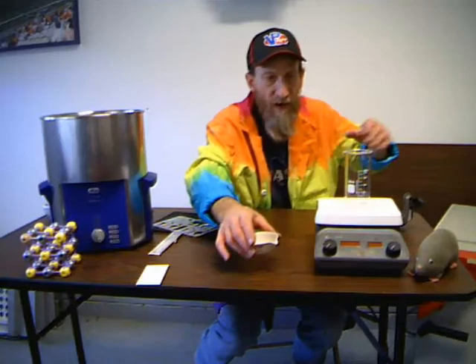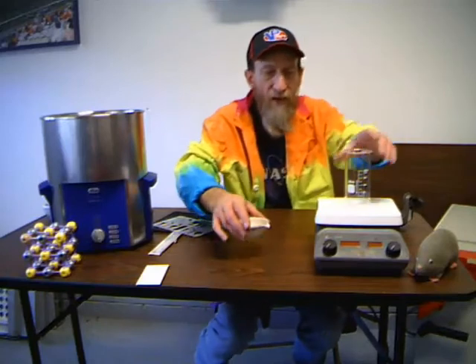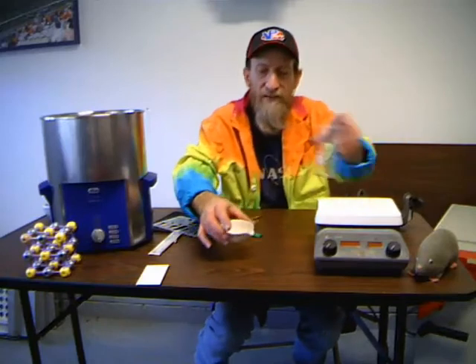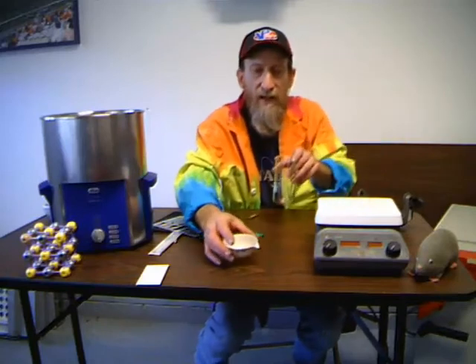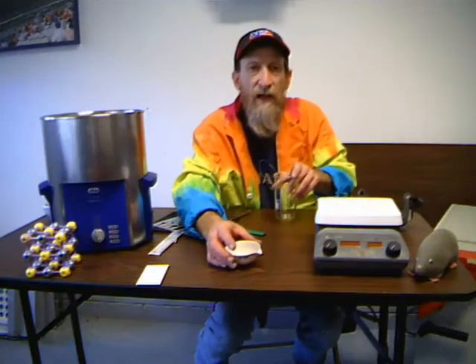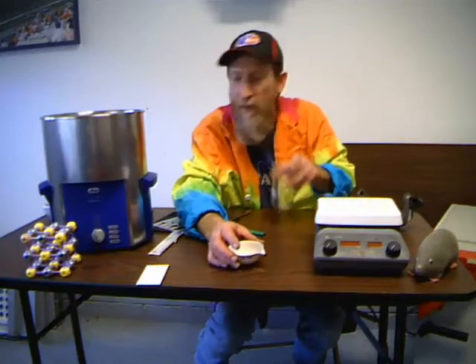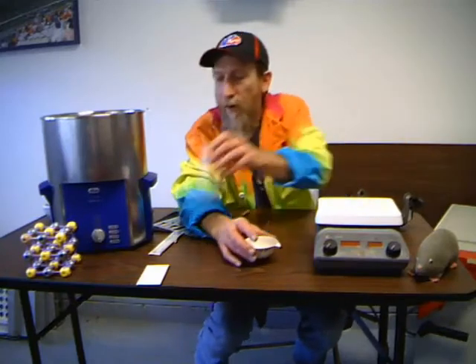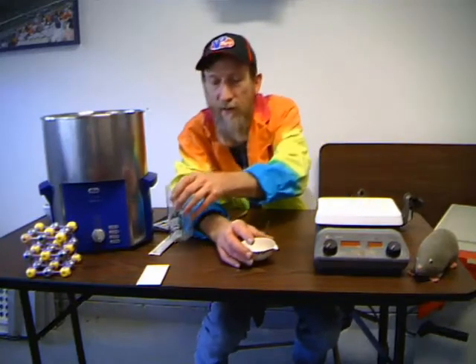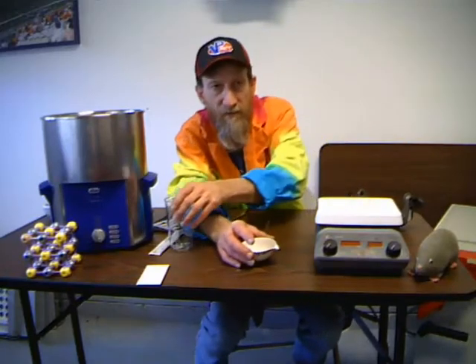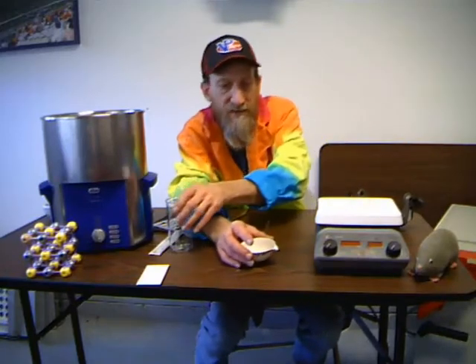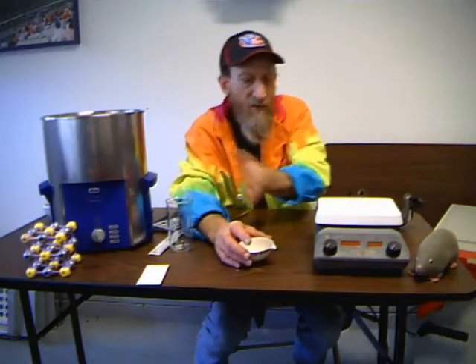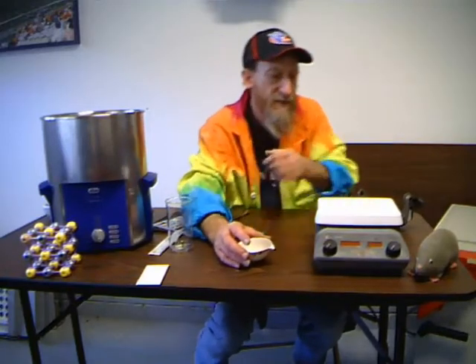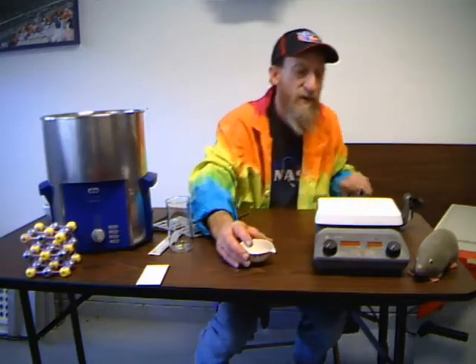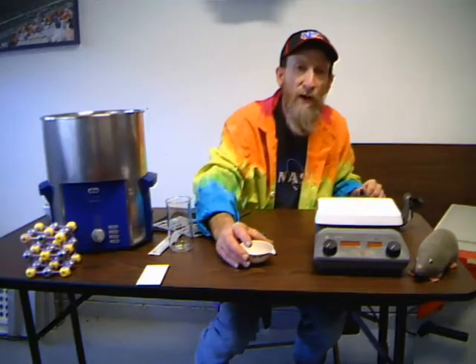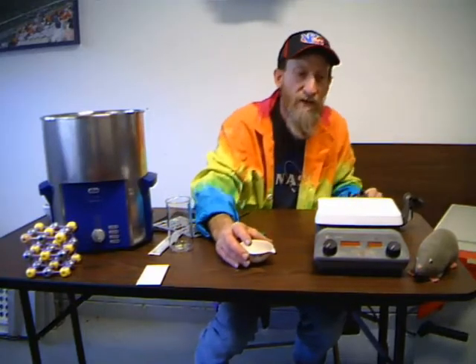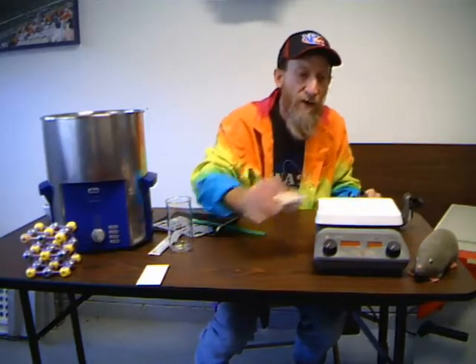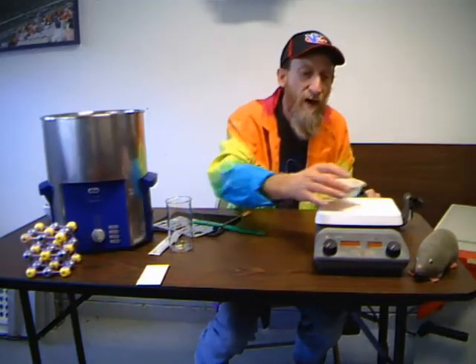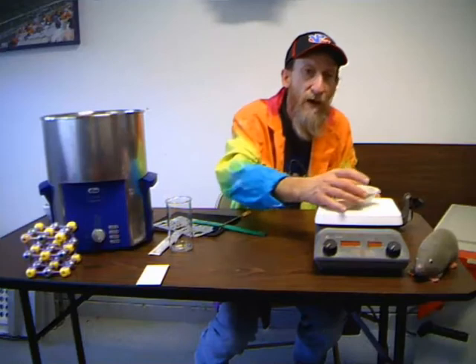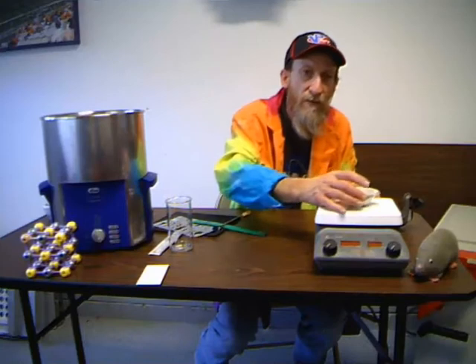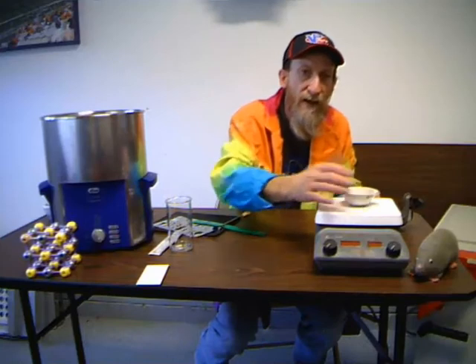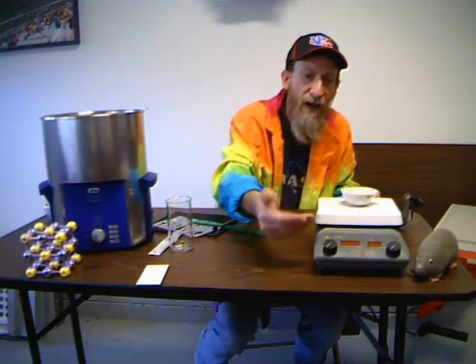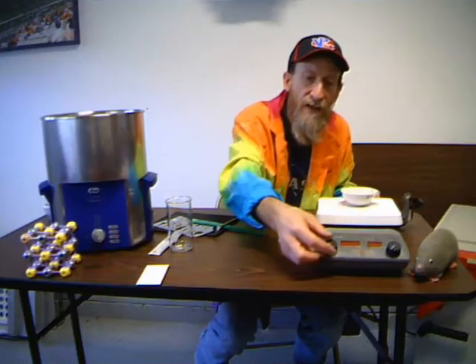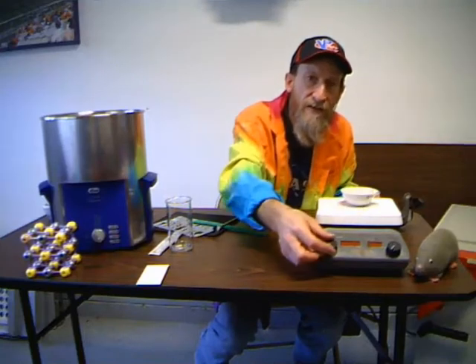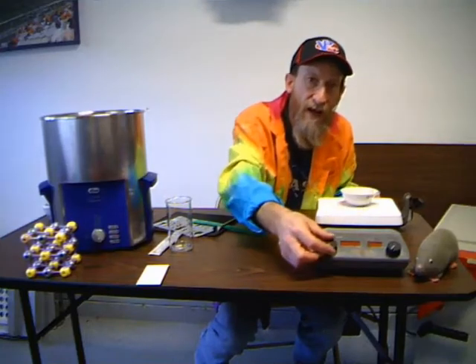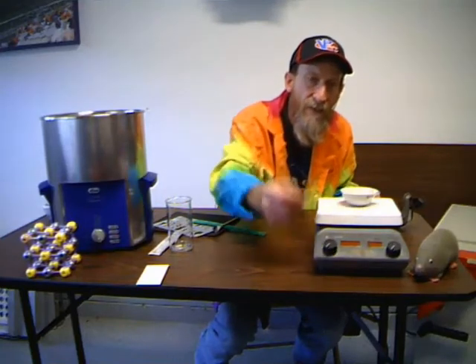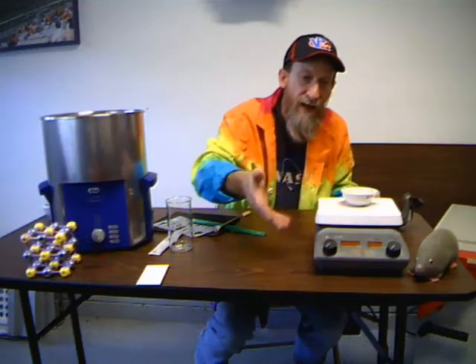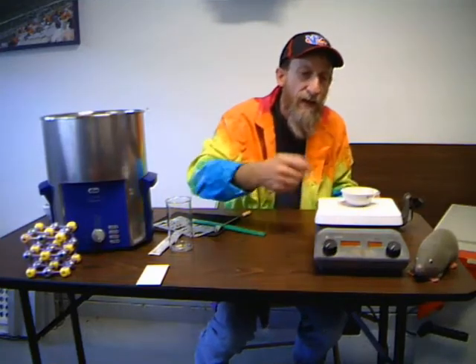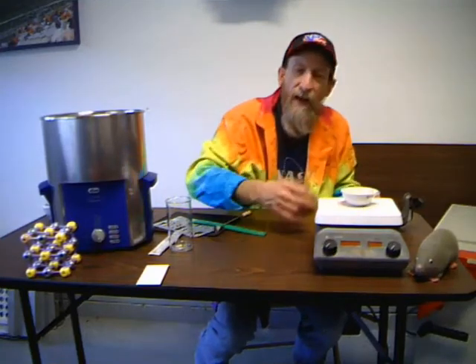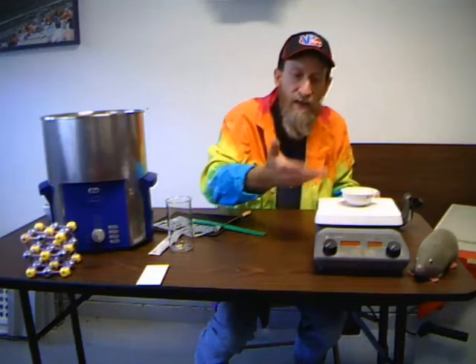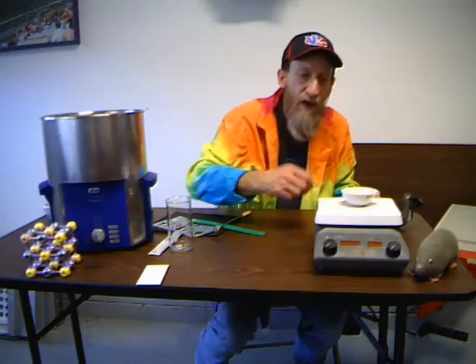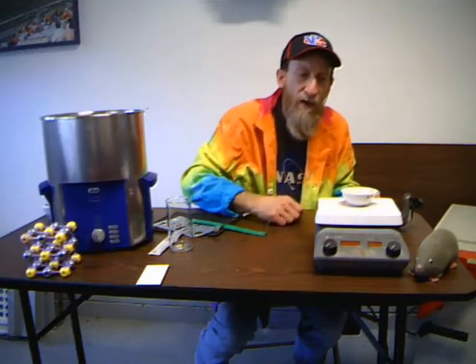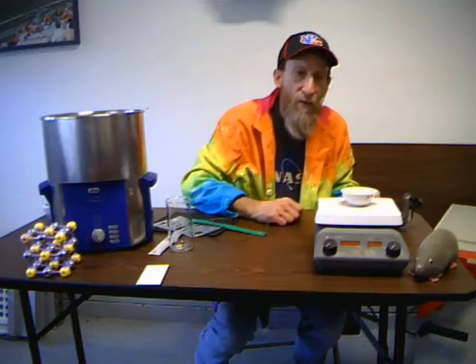The evaporating dish is designed to be very high heat tolerant, so we can put it on the hot plate and it's not going to break or crack. If we add water to it and want to evaporate it off, we can put it on the hot plate, turn the hot plate on, and evaporate it away.